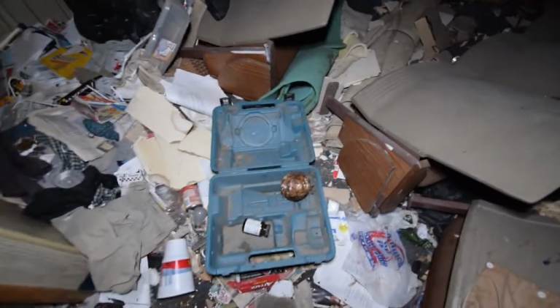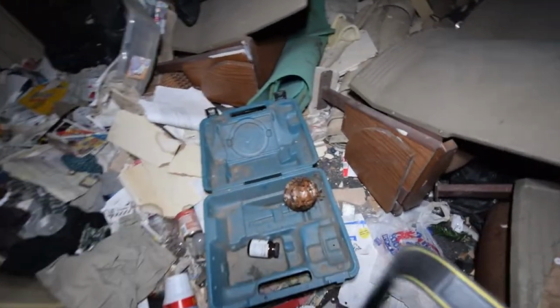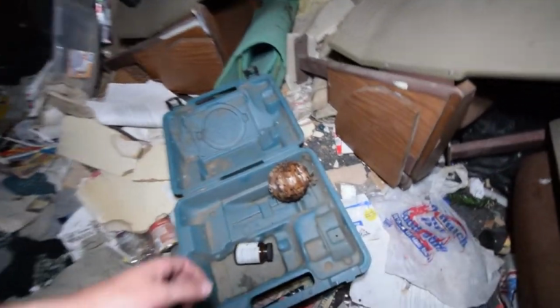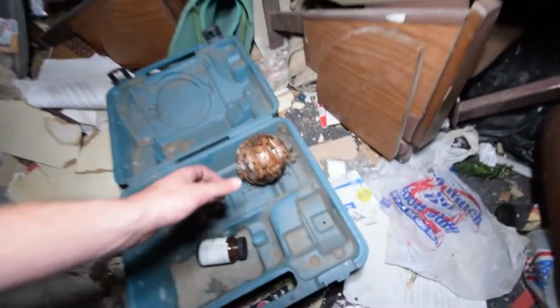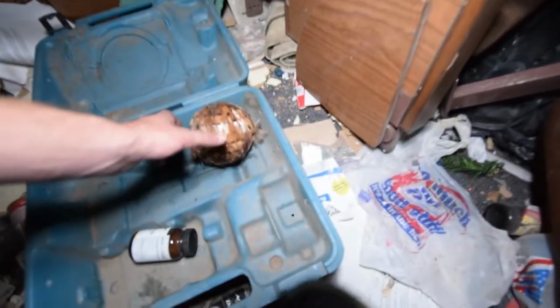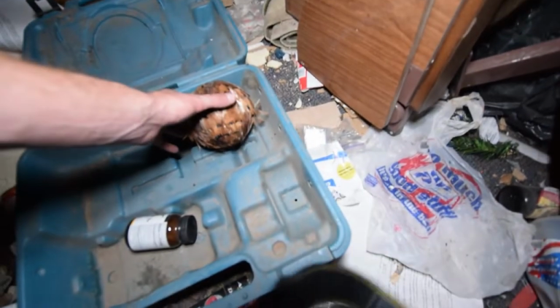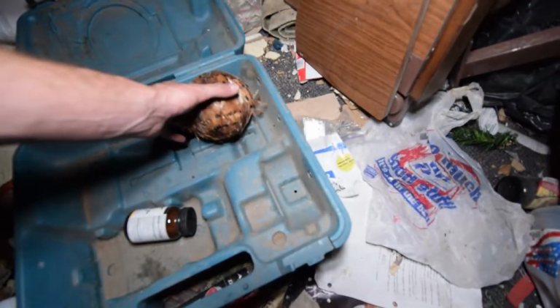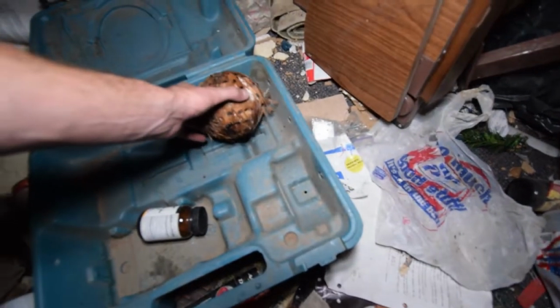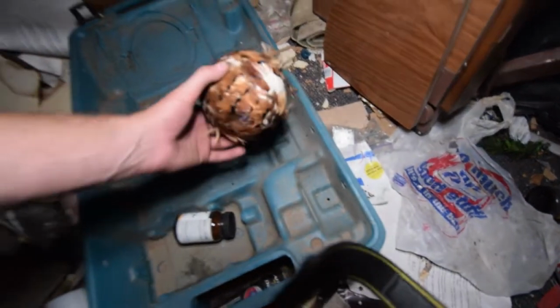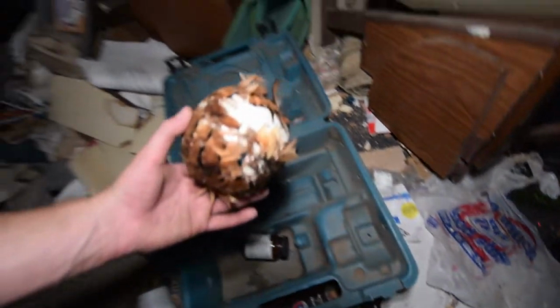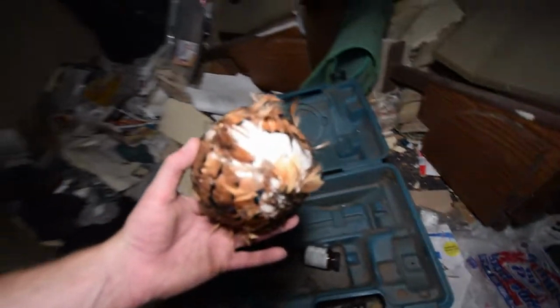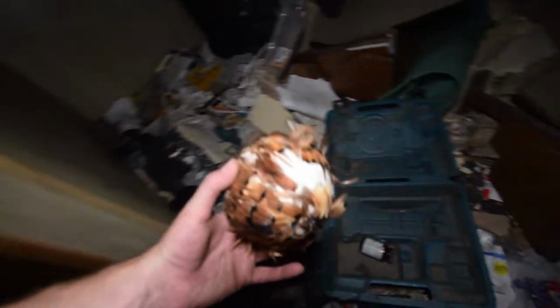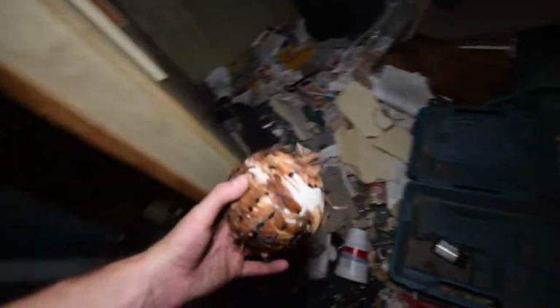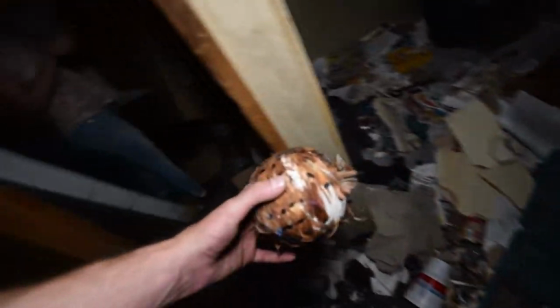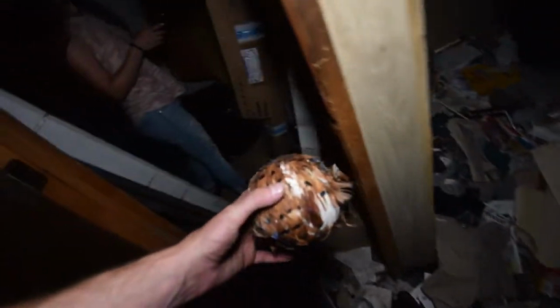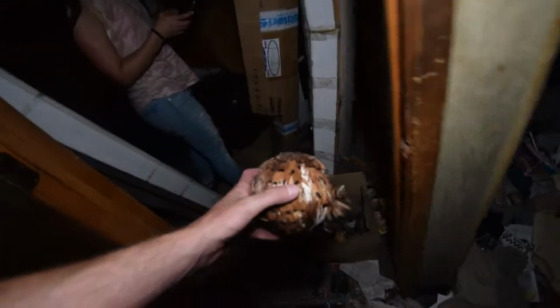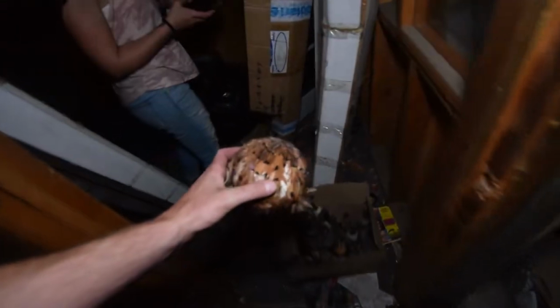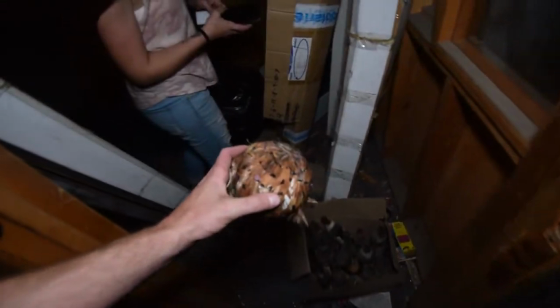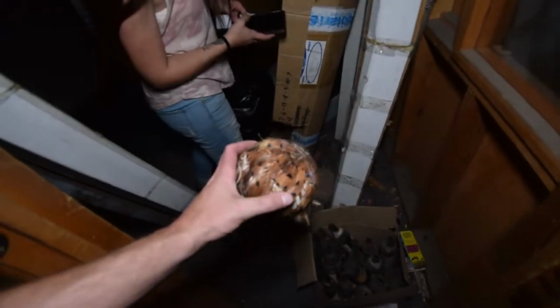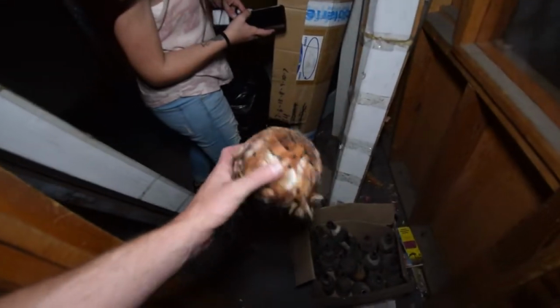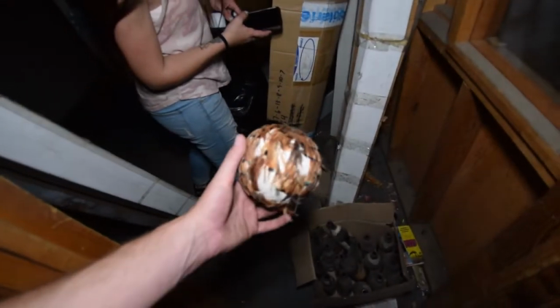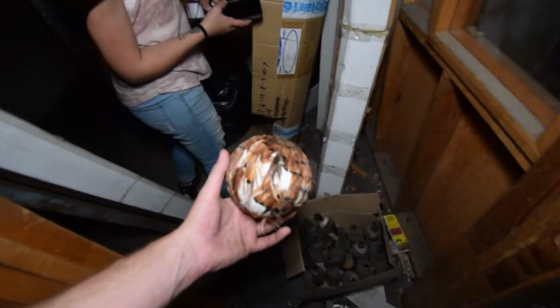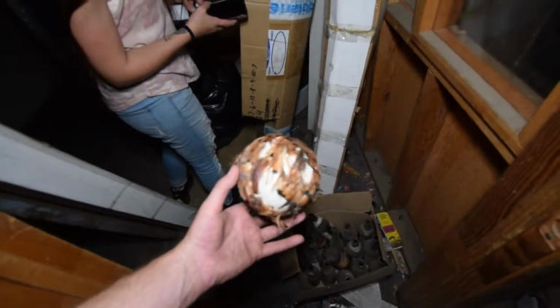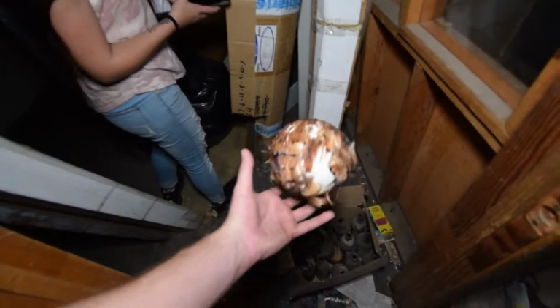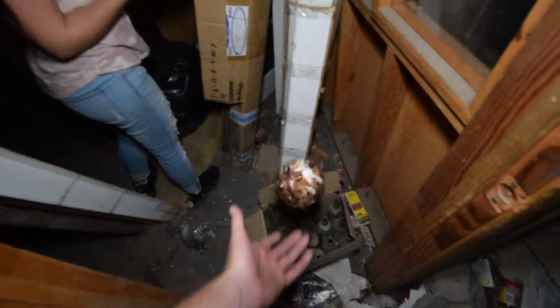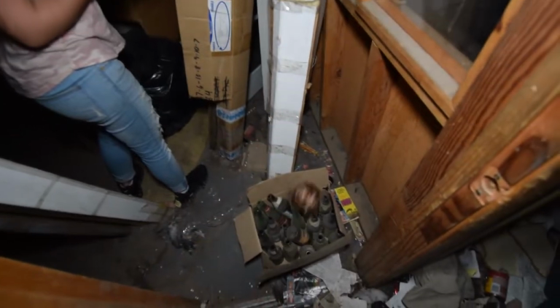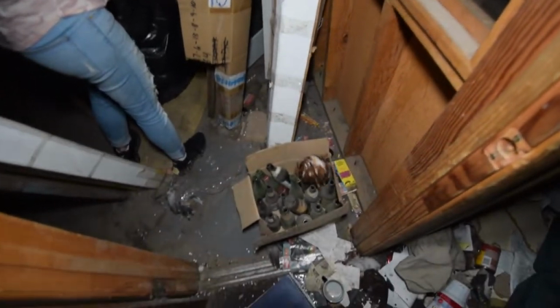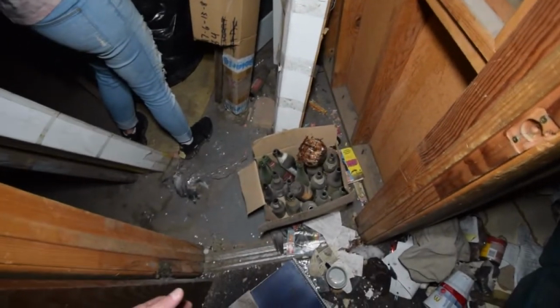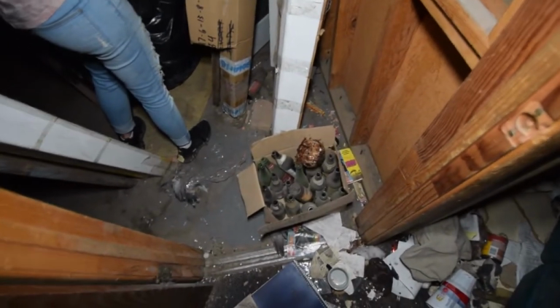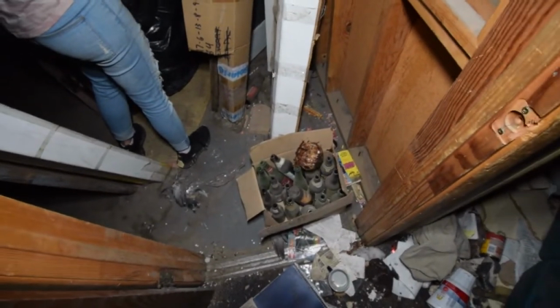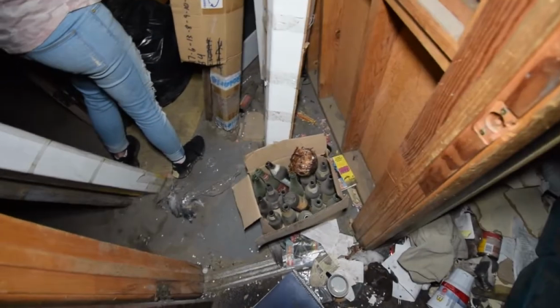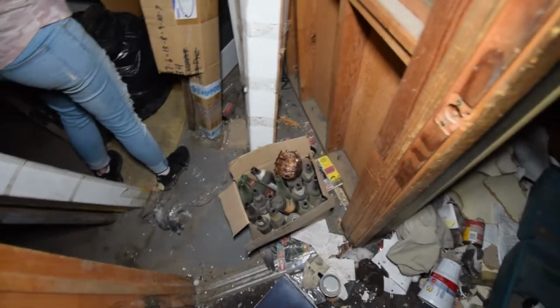What the hell is this? There's a feather ball right here — like arts and crafts or something.